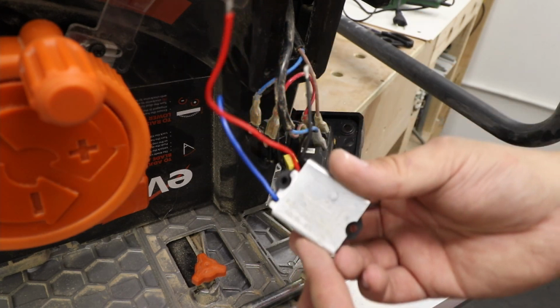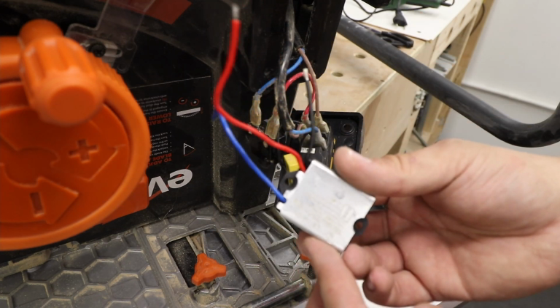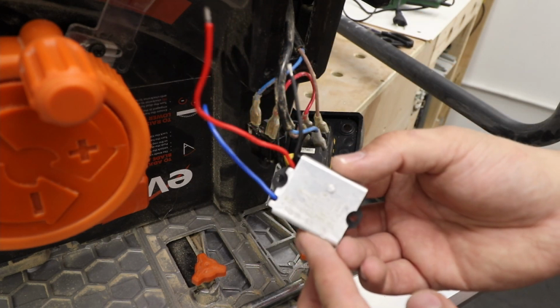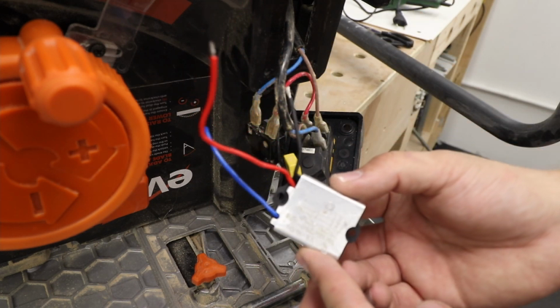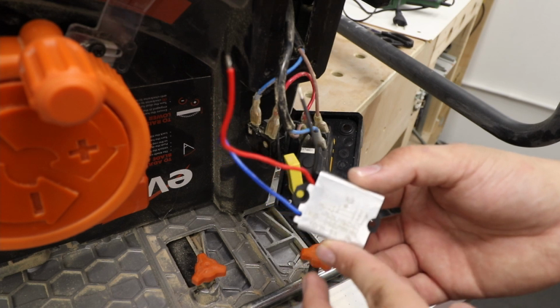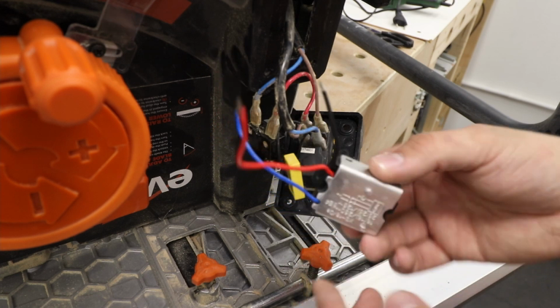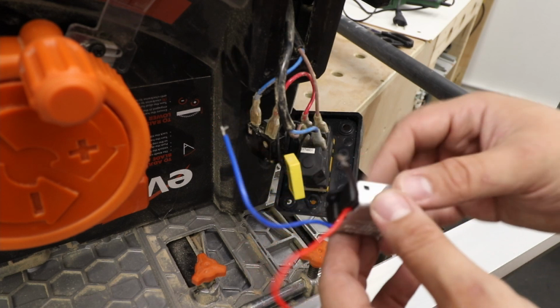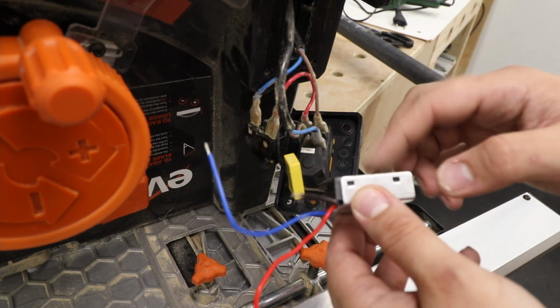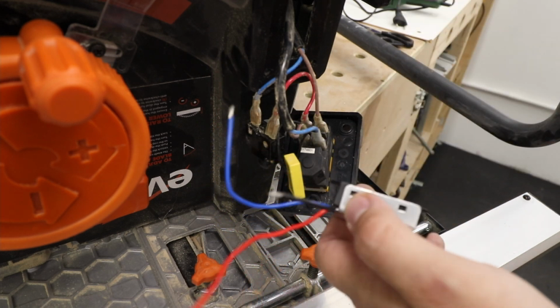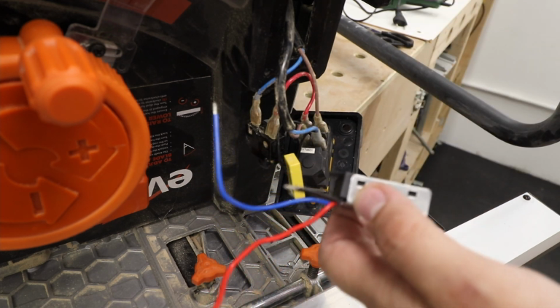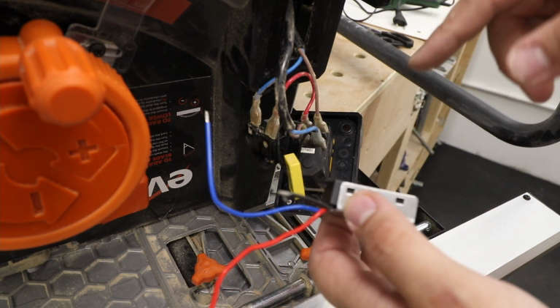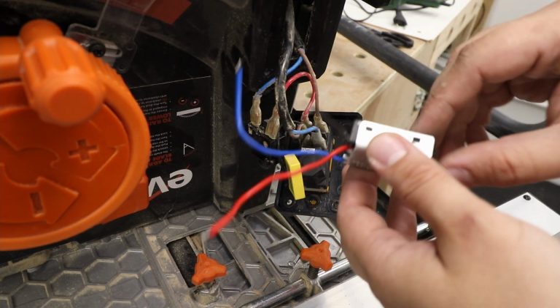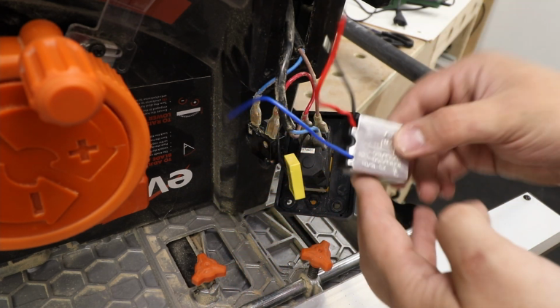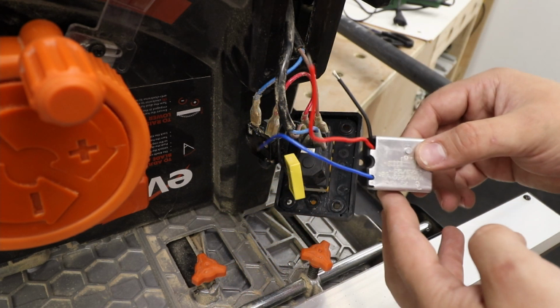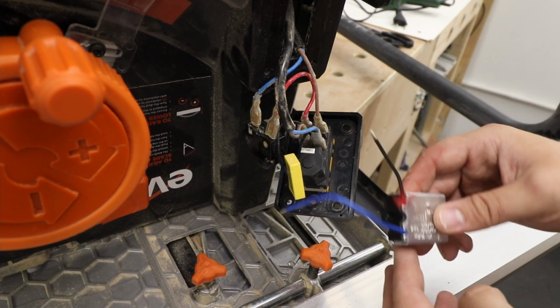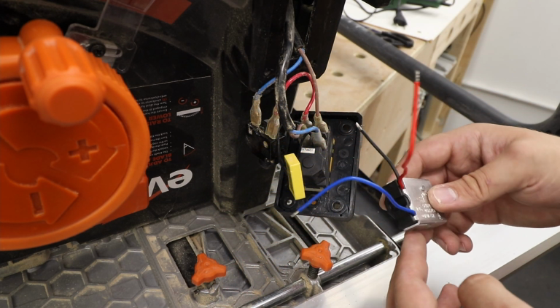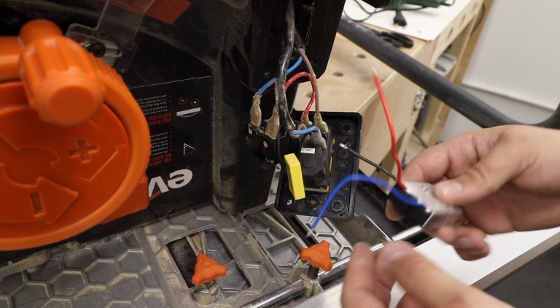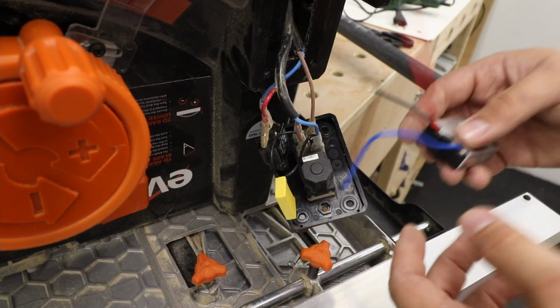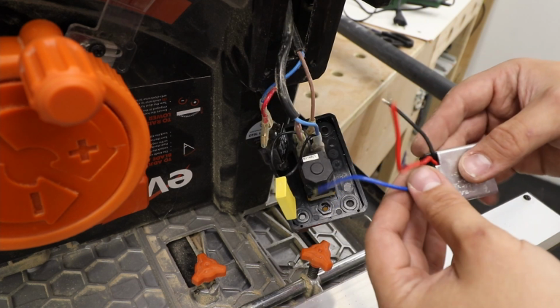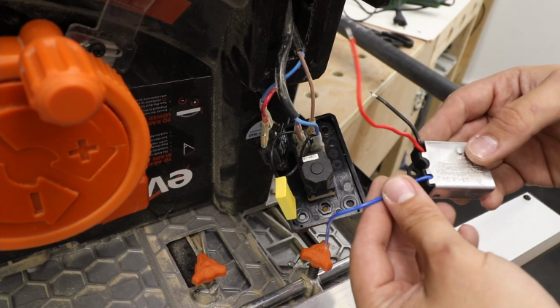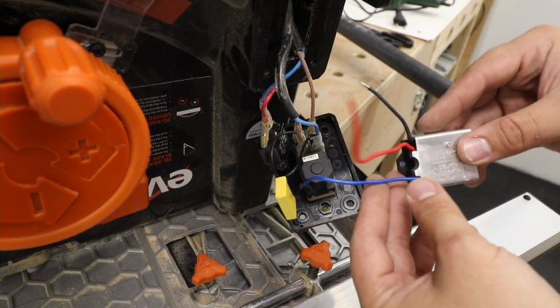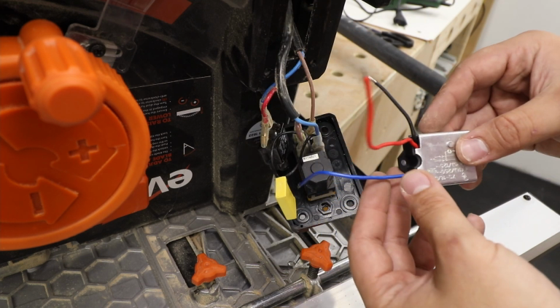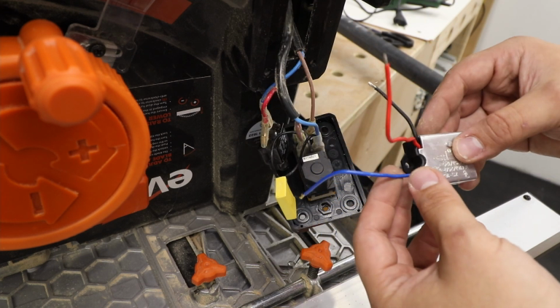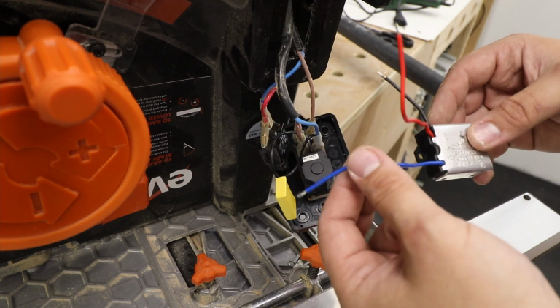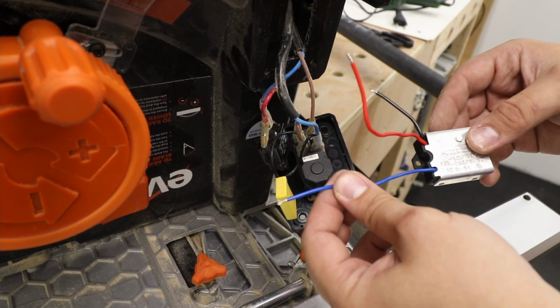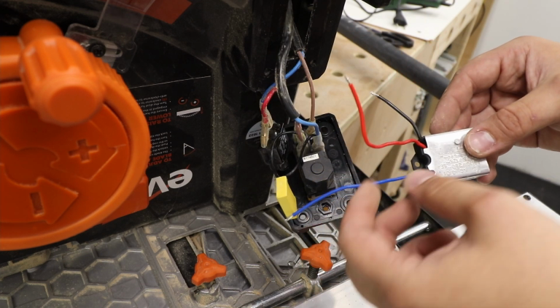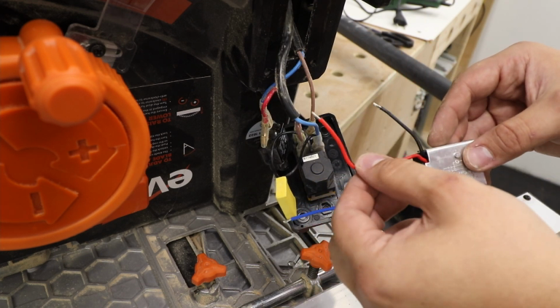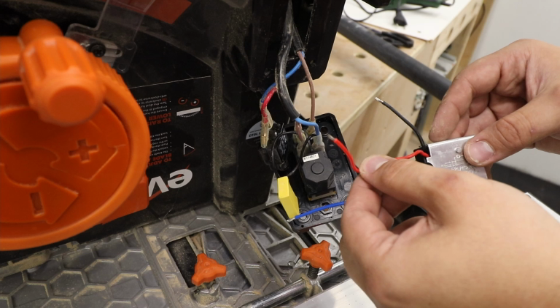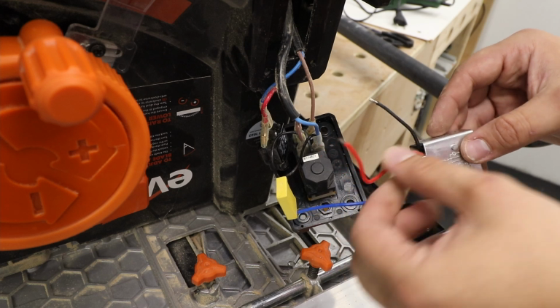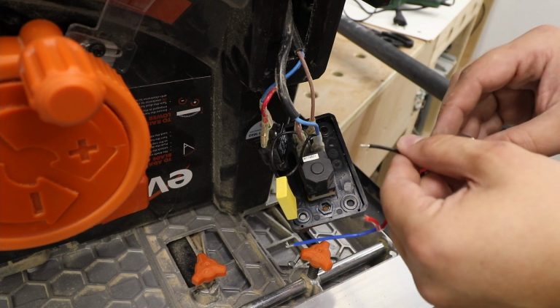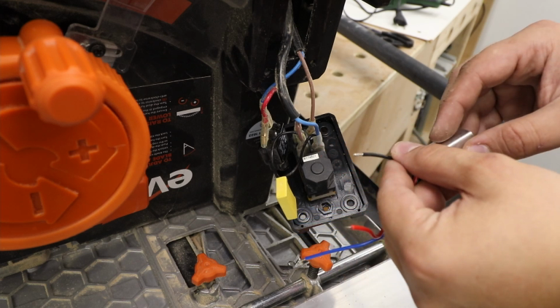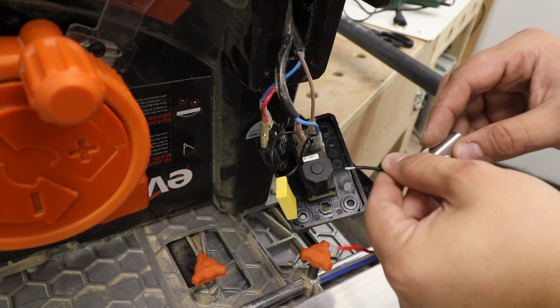And this is the soft start module. There's enough space in the box behind it to actually store it there safely. As you can see, we've got similar colors — we've got the blue, the red, and the black.